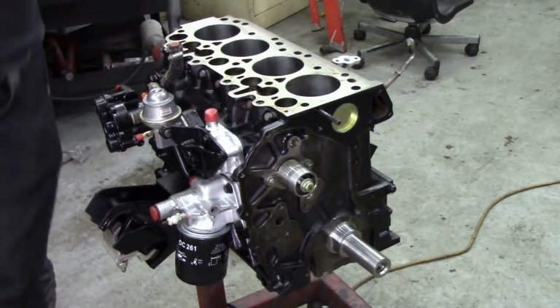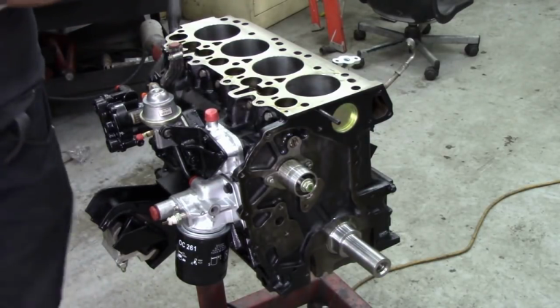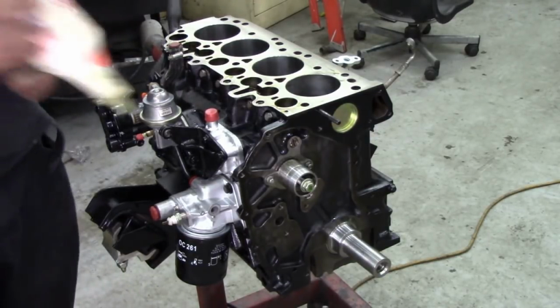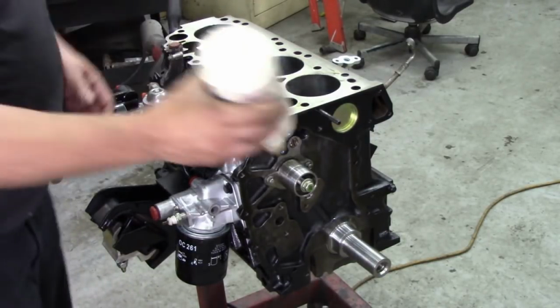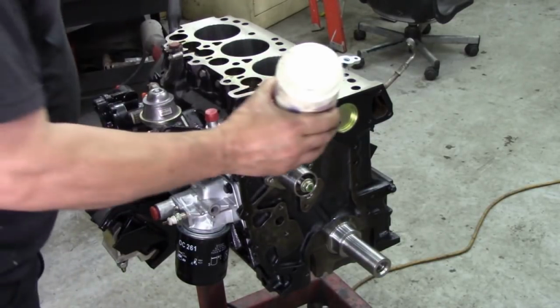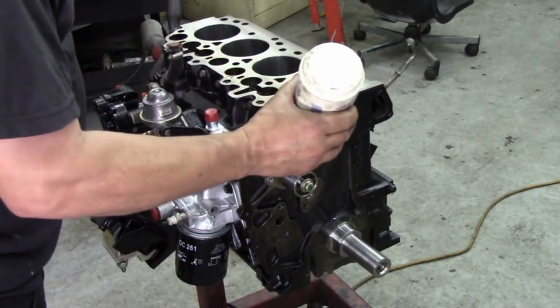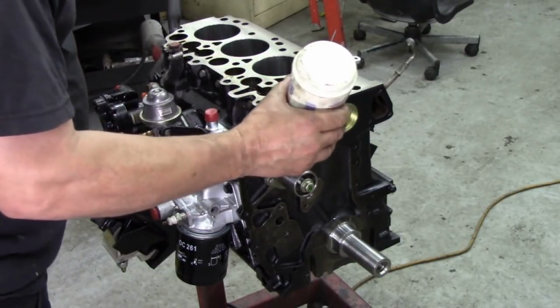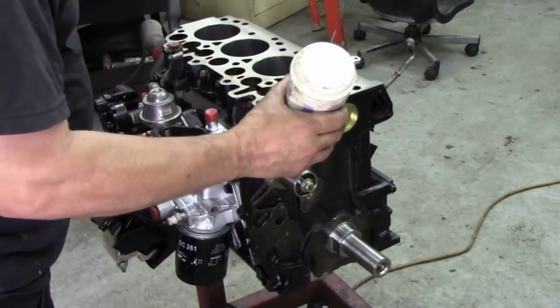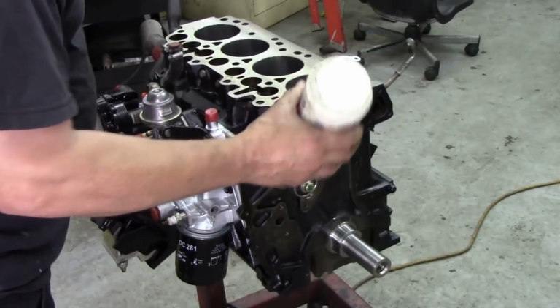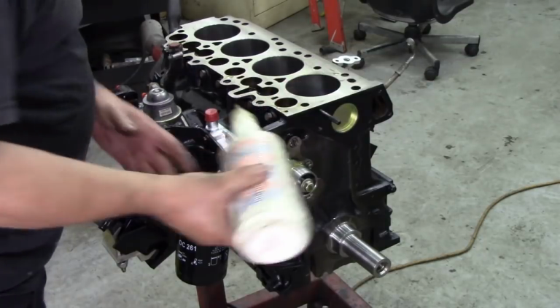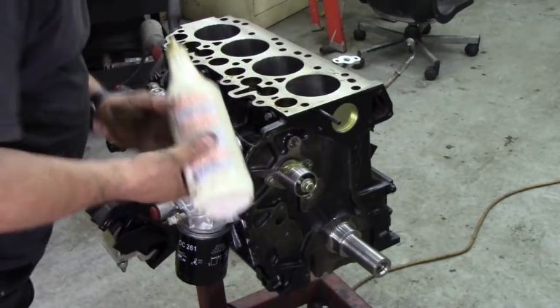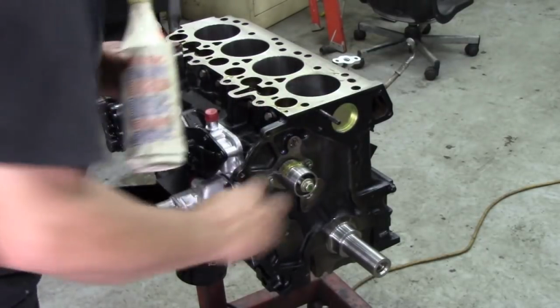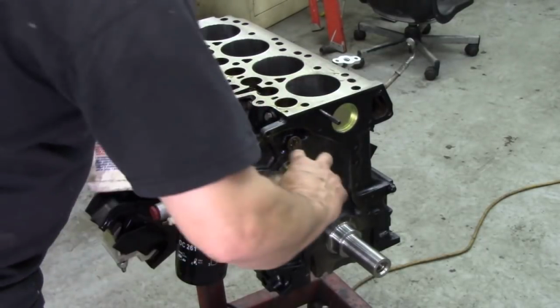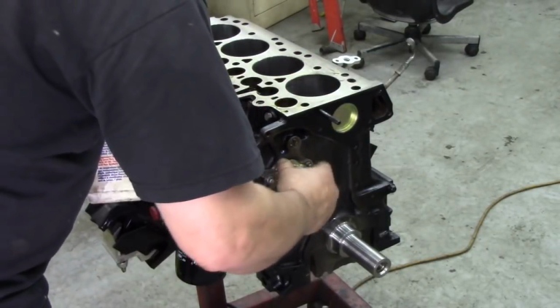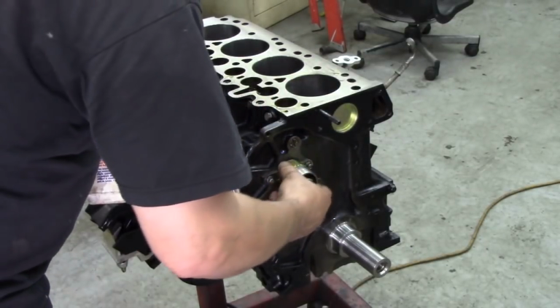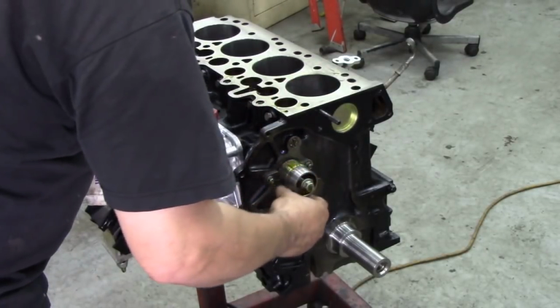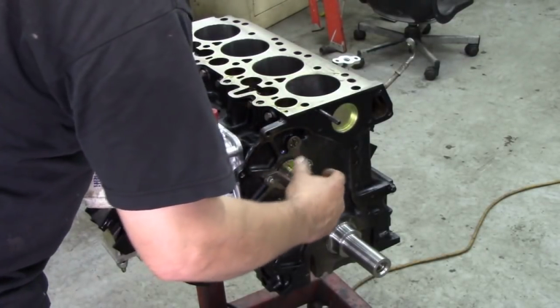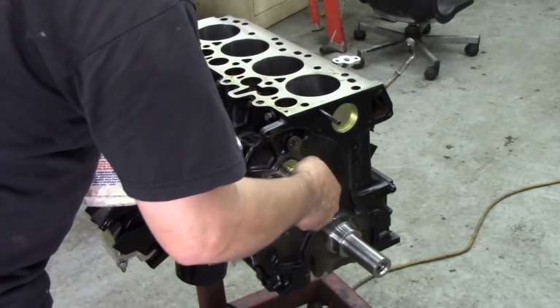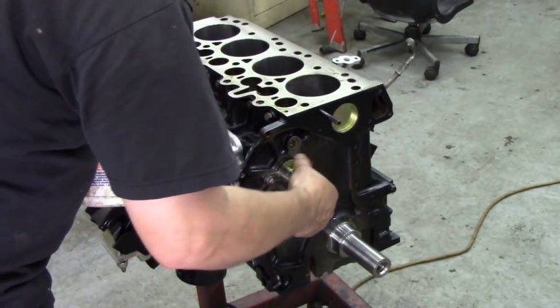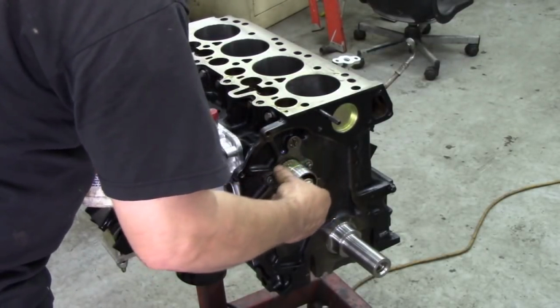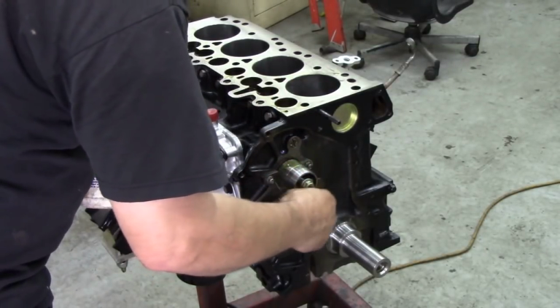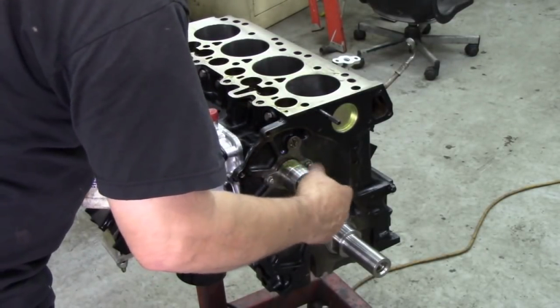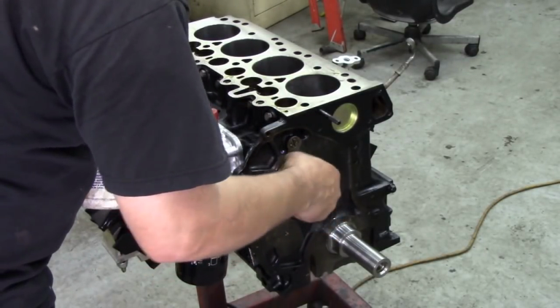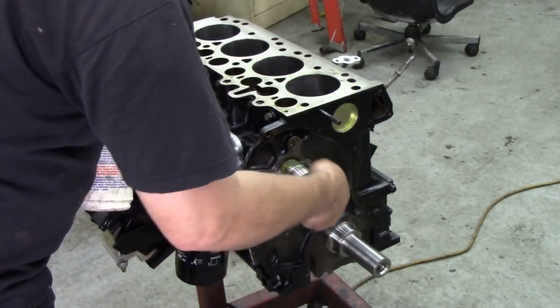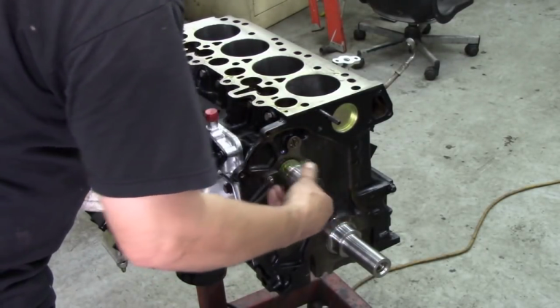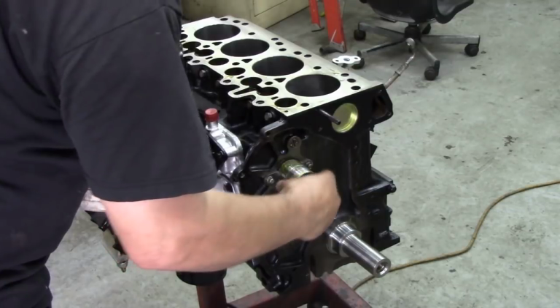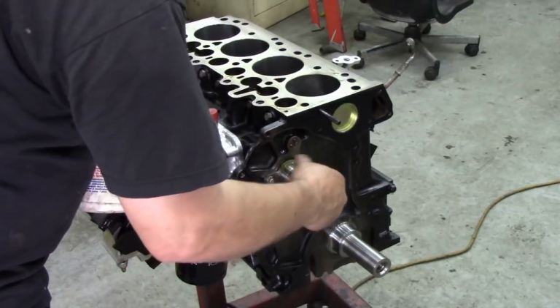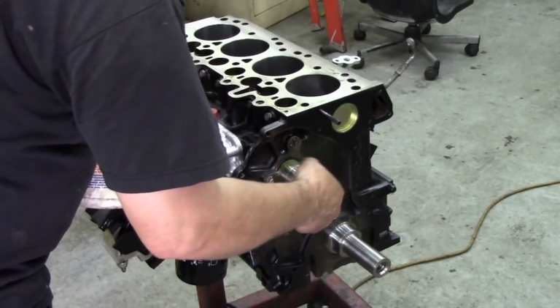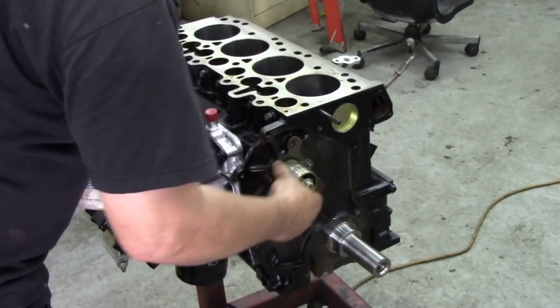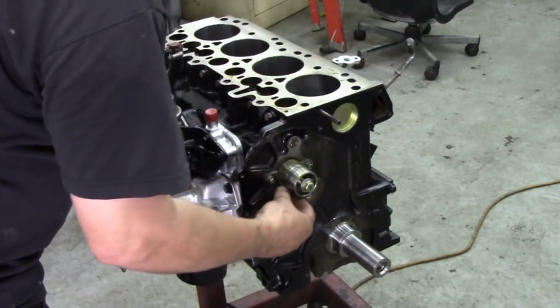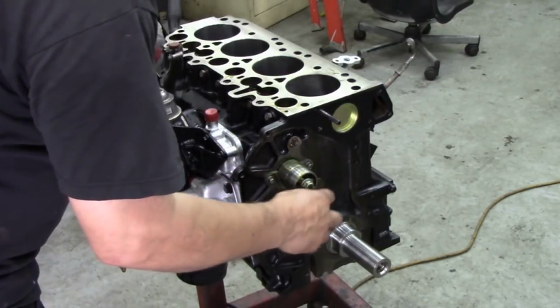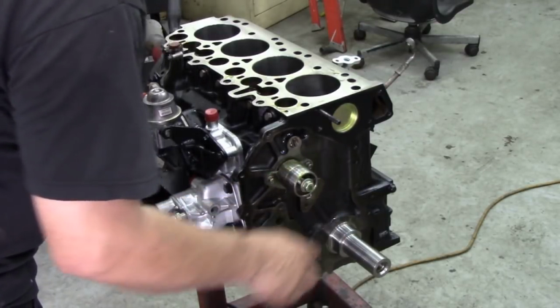We'll put some of this strip on to slide the seal on. We don't have to worry about the bottom one yet, but we want that to go over the top.